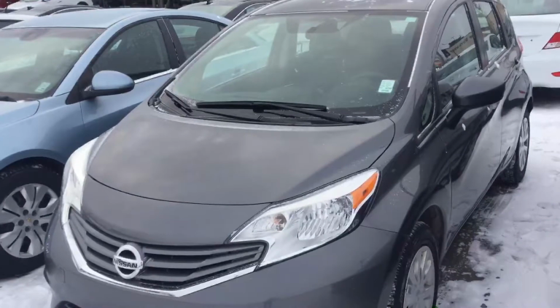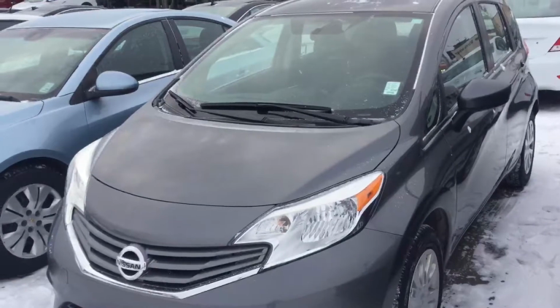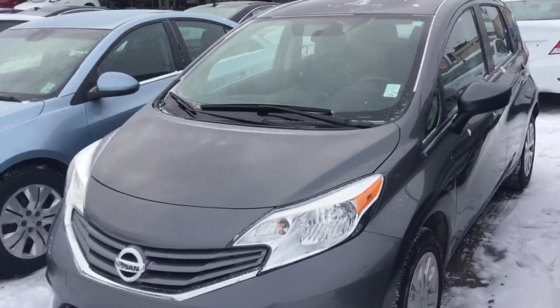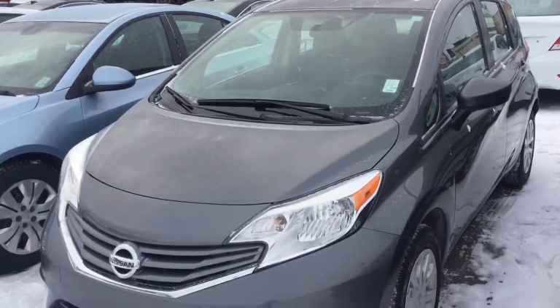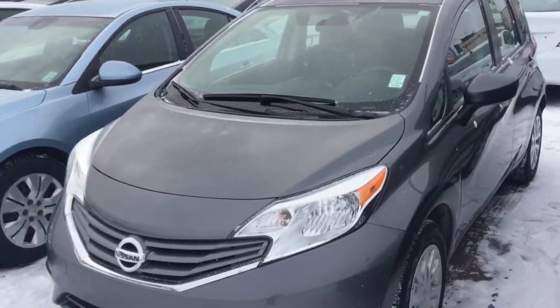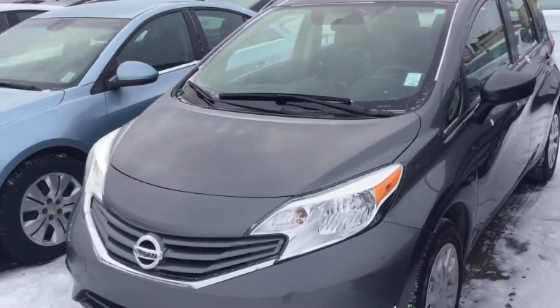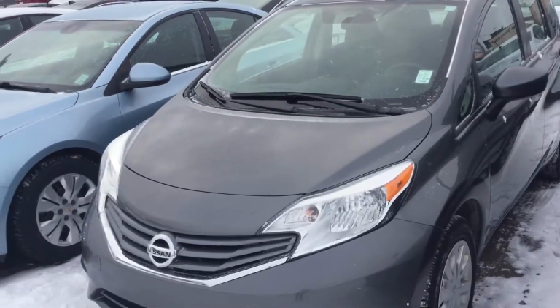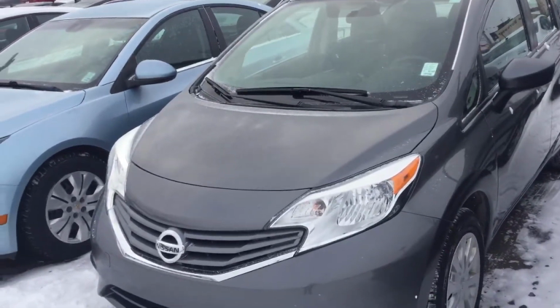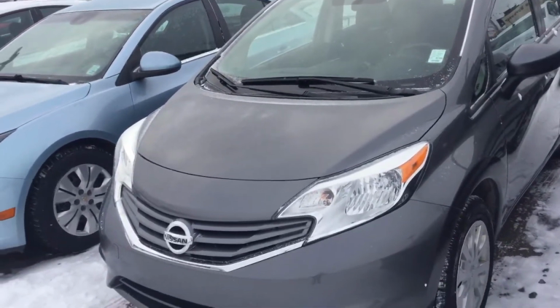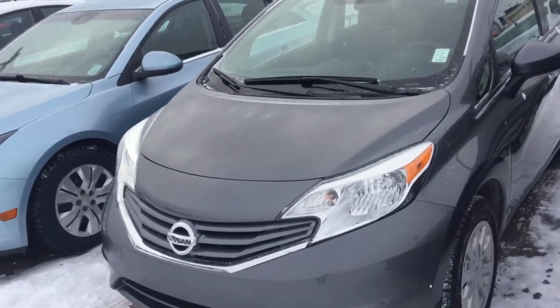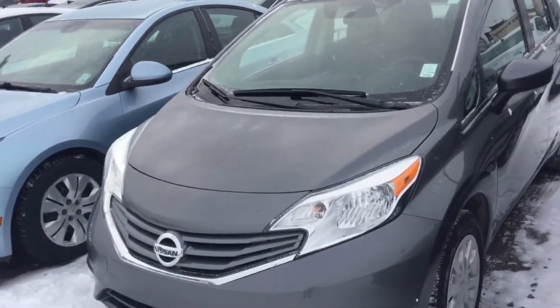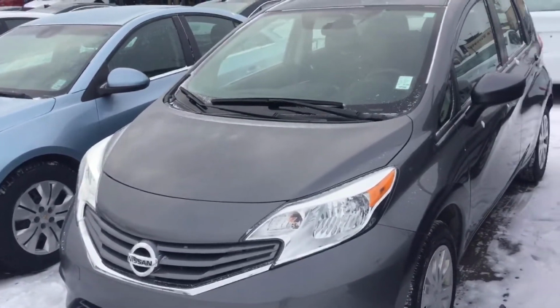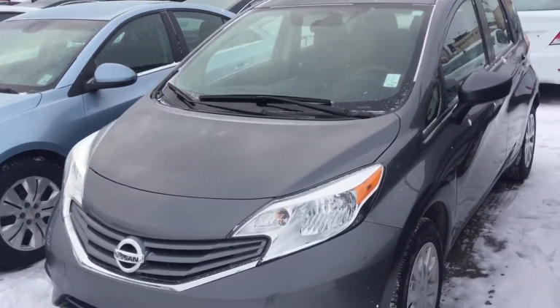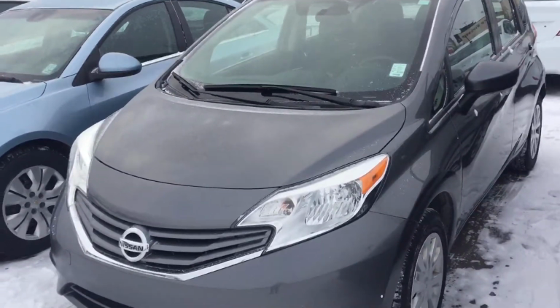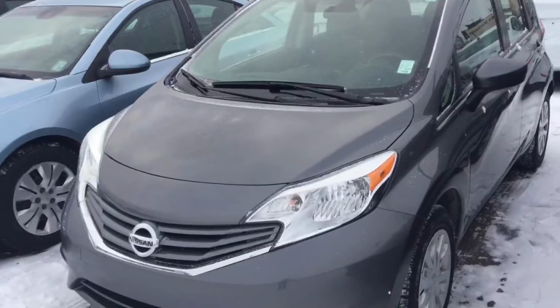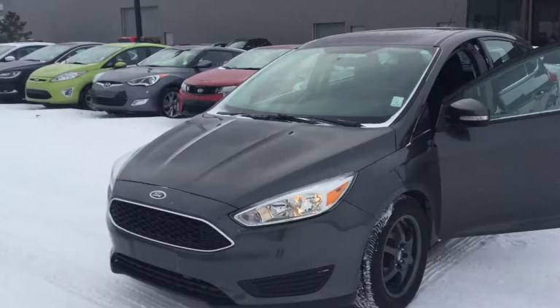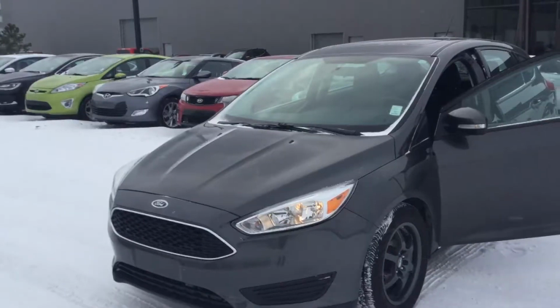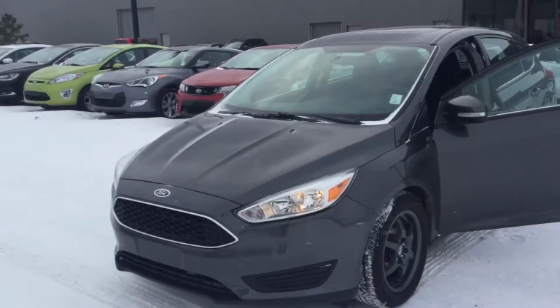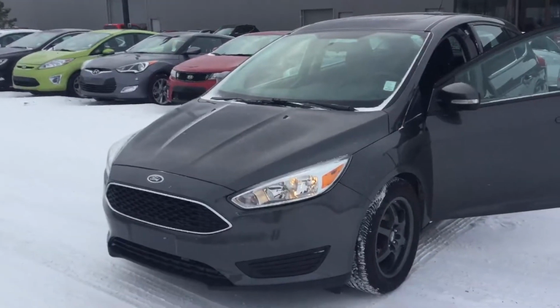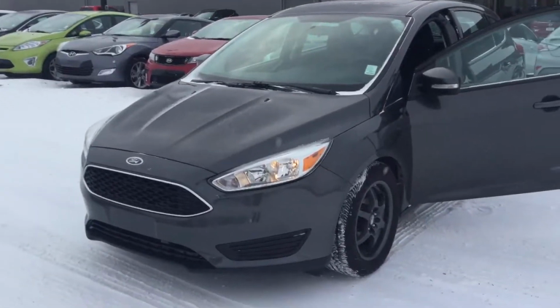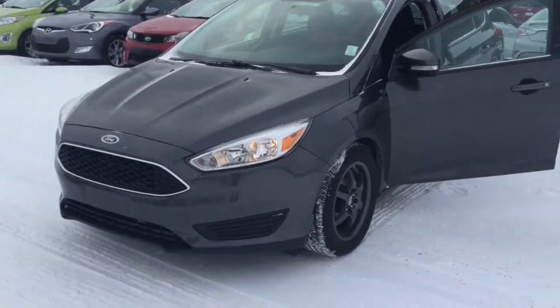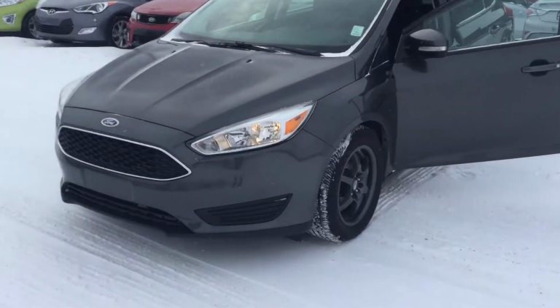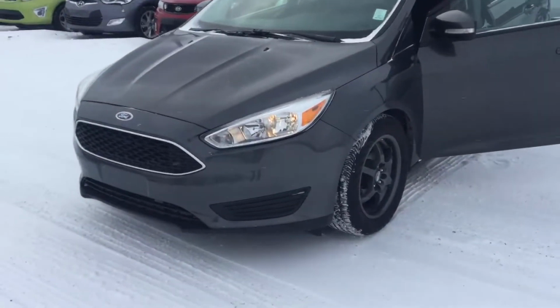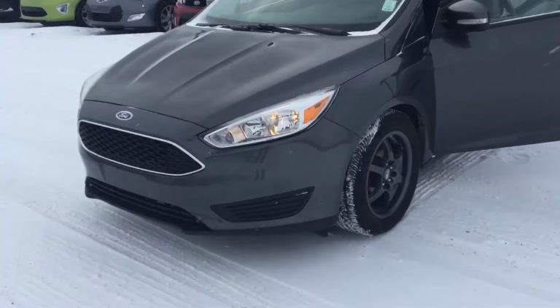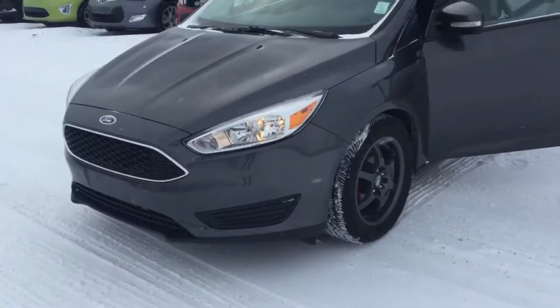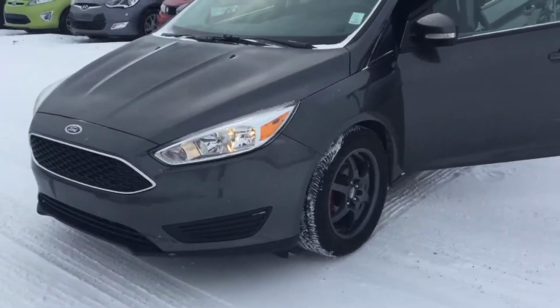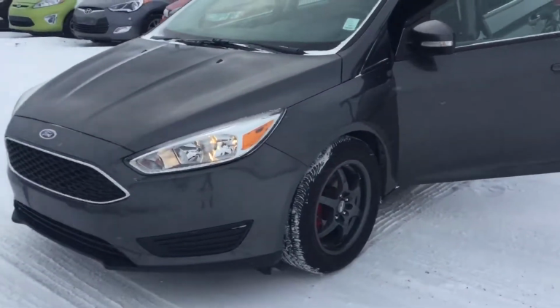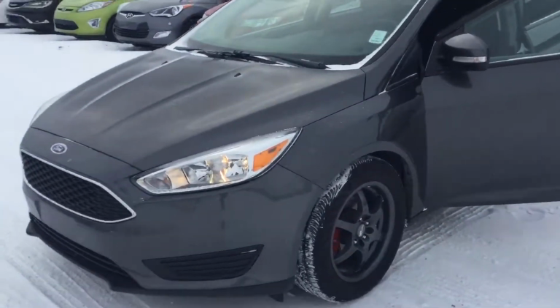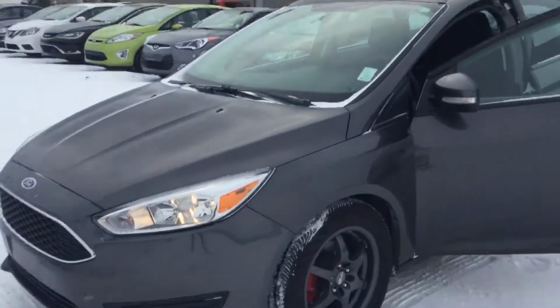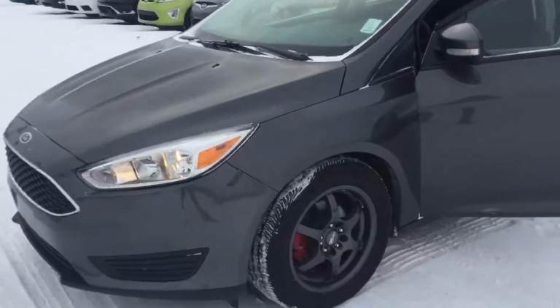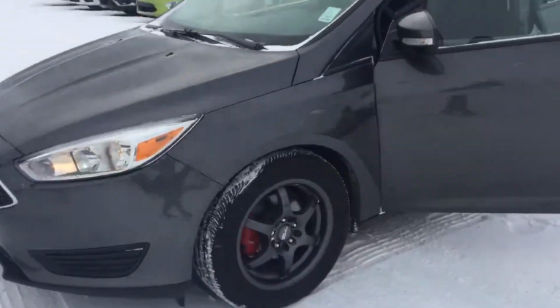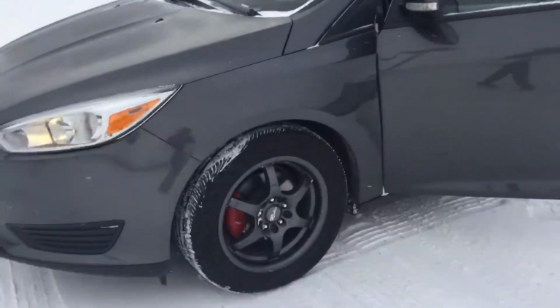So that was your 2016 Nissan Versa. Now, Kony, this is a 2015 Ford Focus — really nice car, comes with alloy wheels.